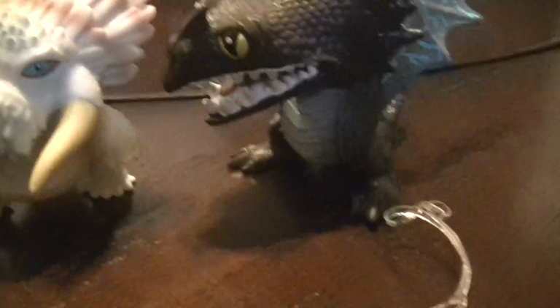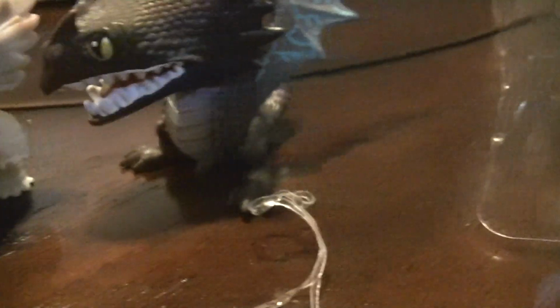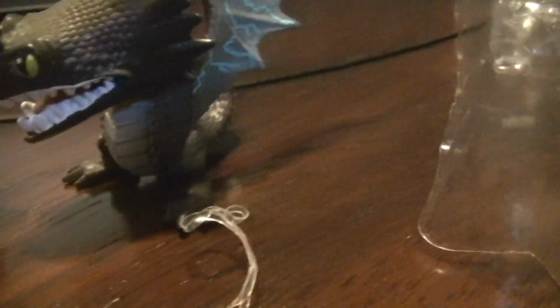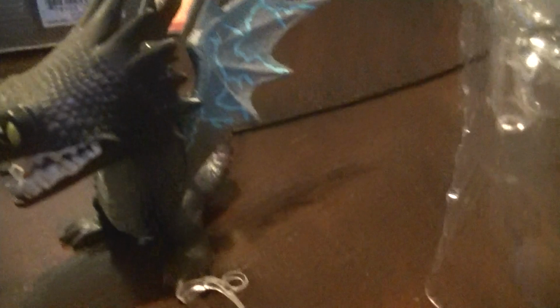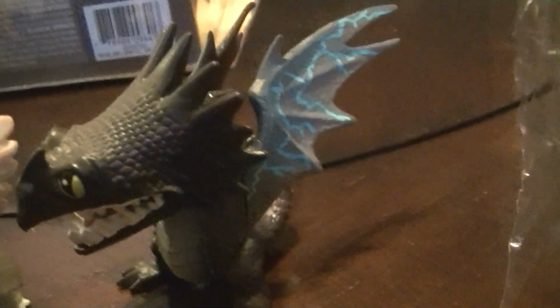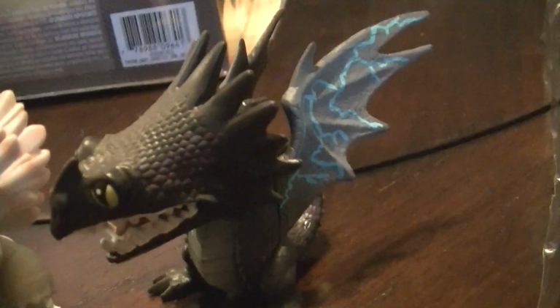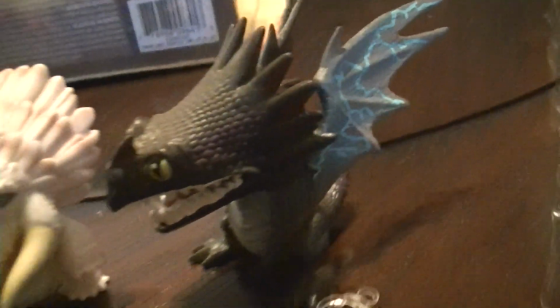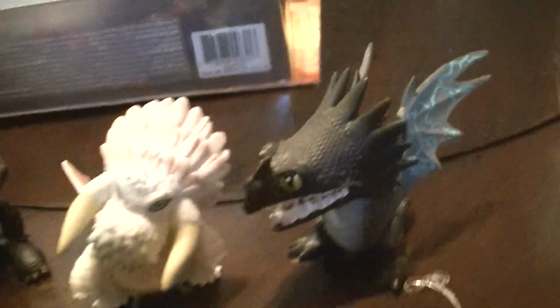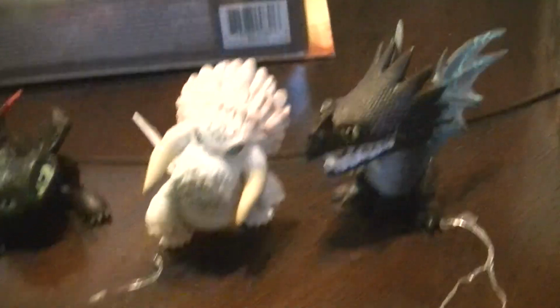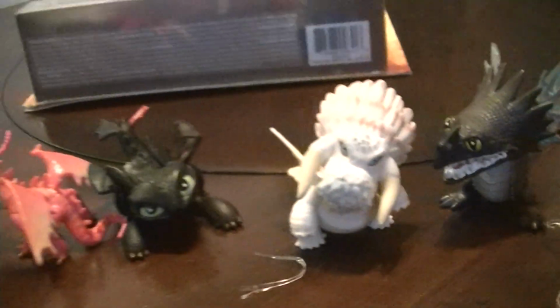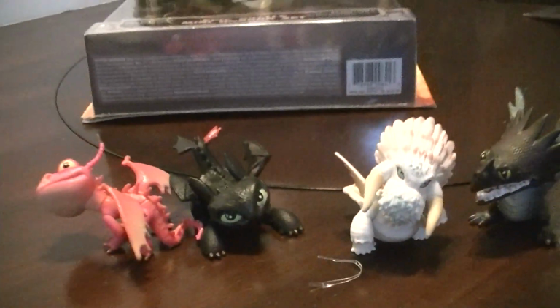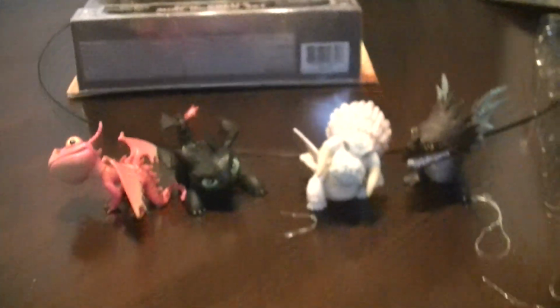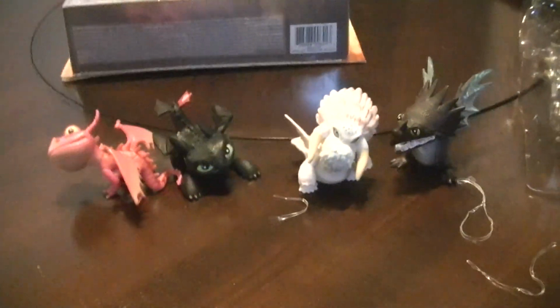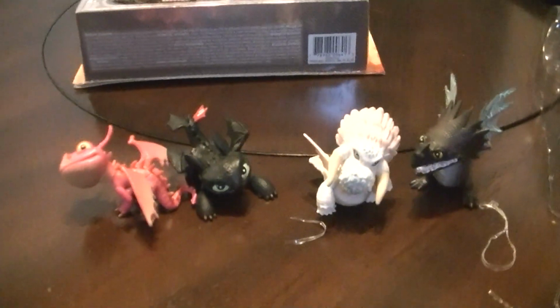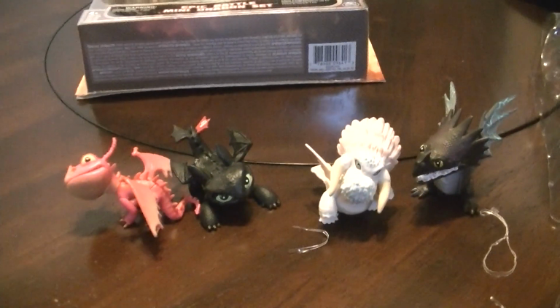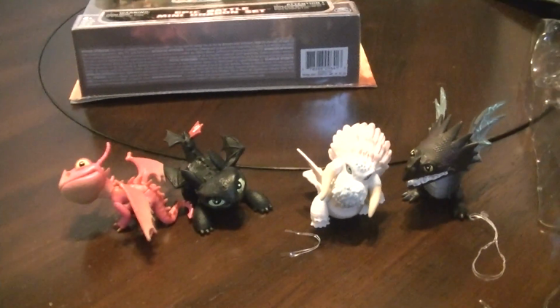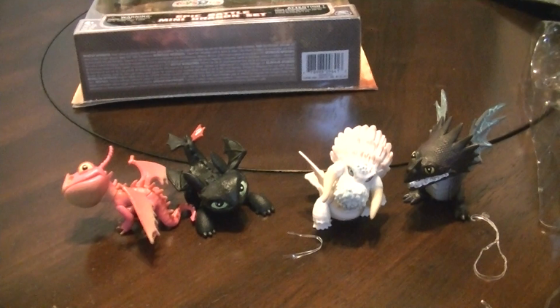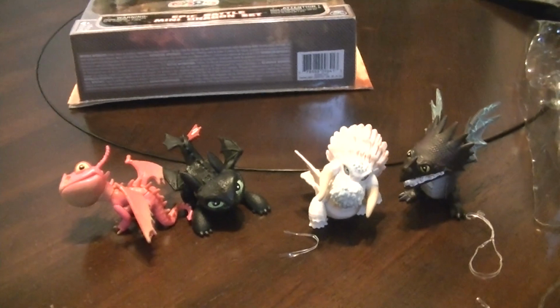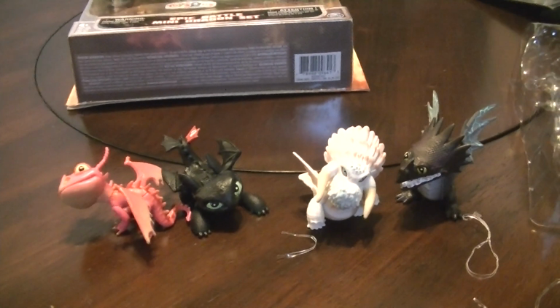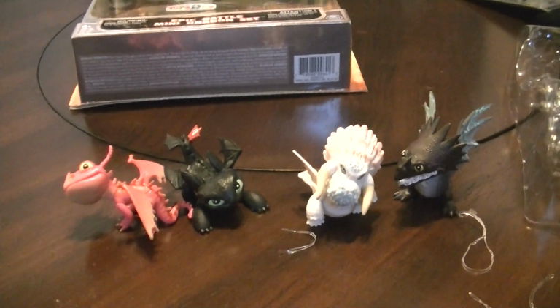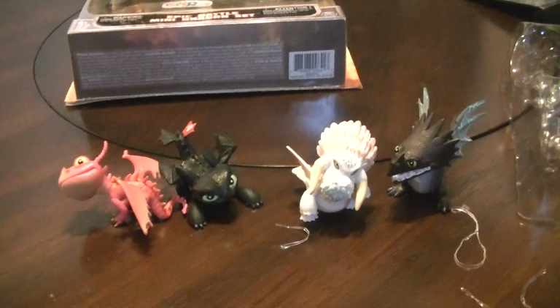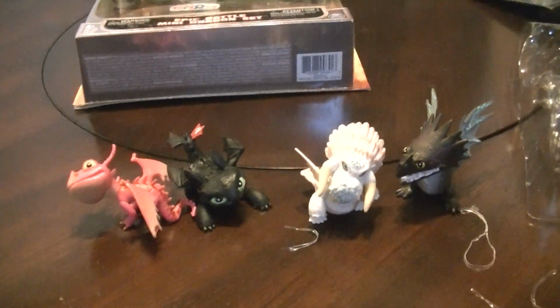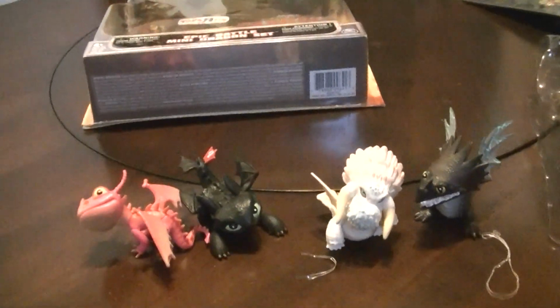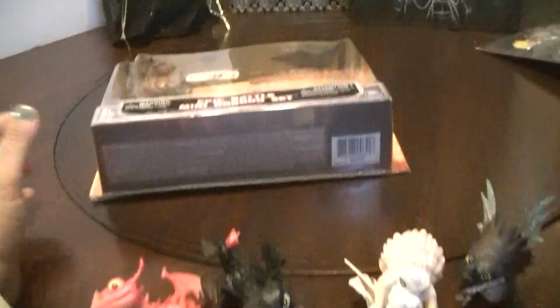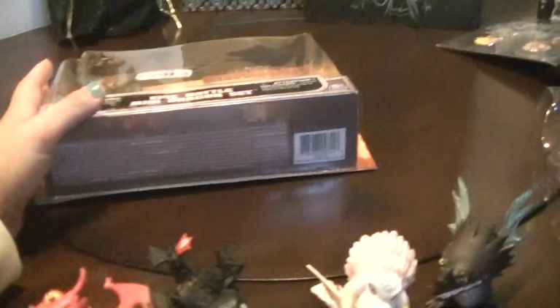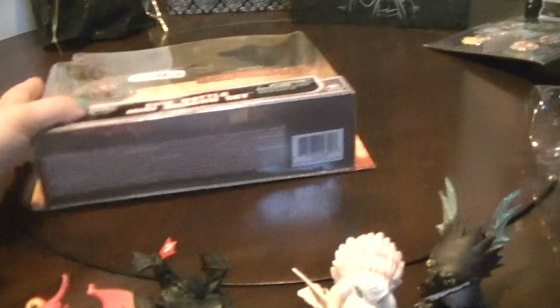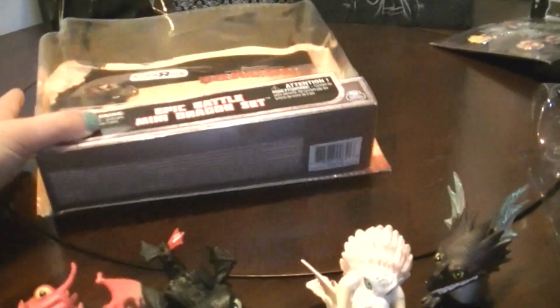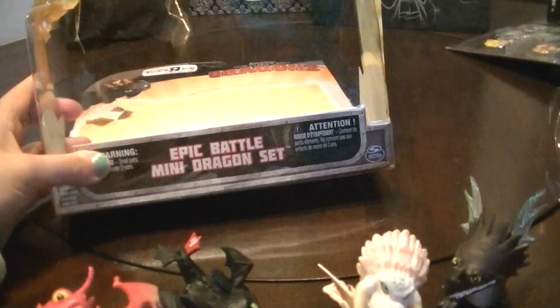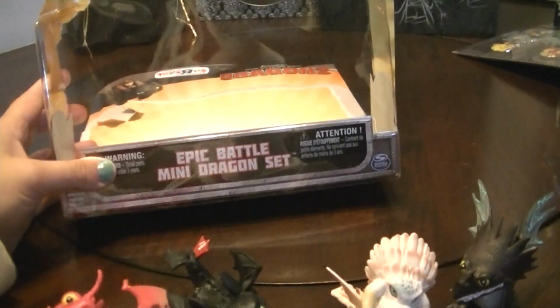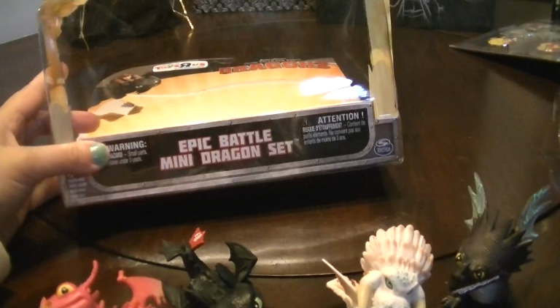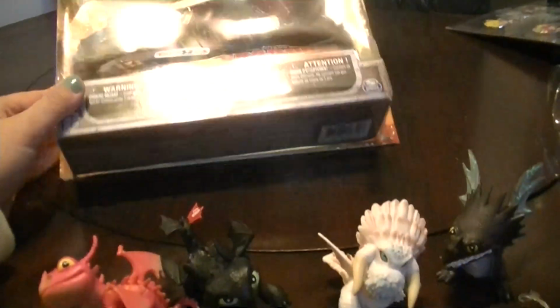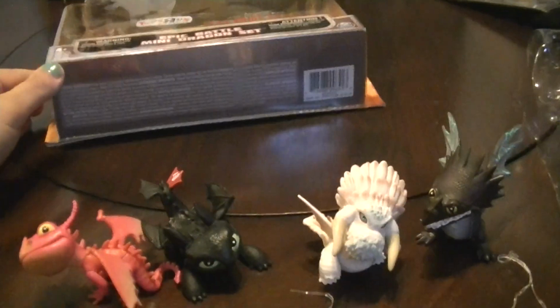Oh, that's really cool! And that is the epic battle mini dragon set — that's the Toys R Us exclusive. Thanks for watching everyone, and have a great day! Bye!